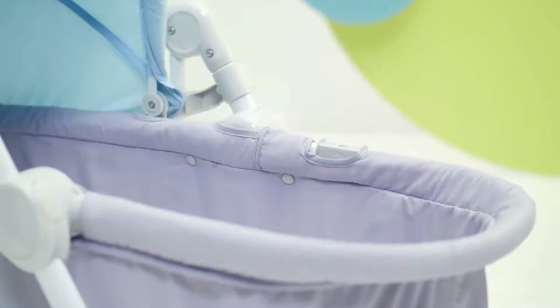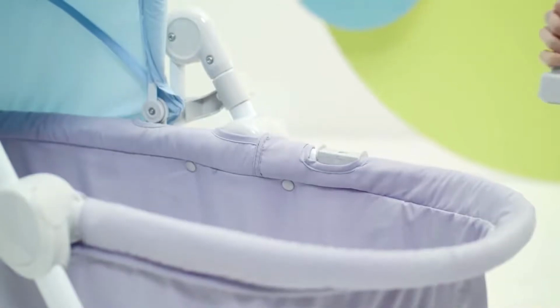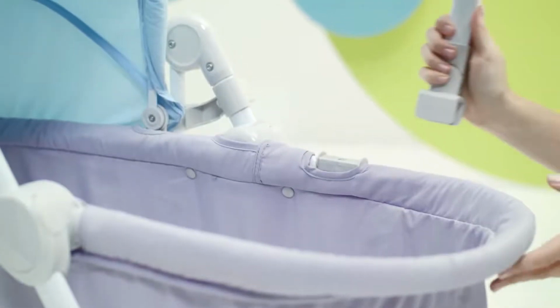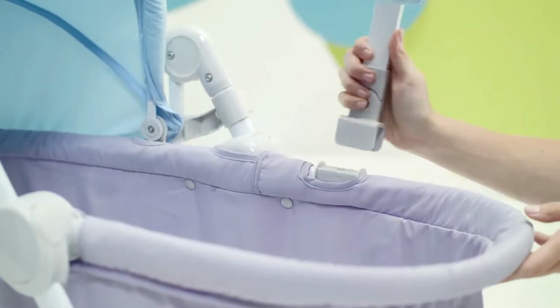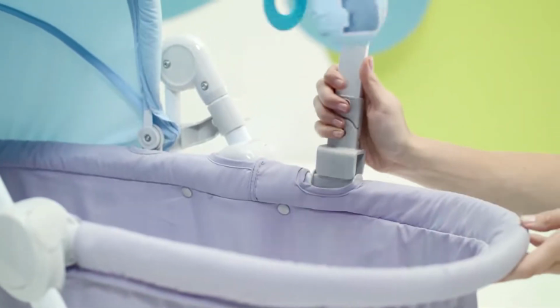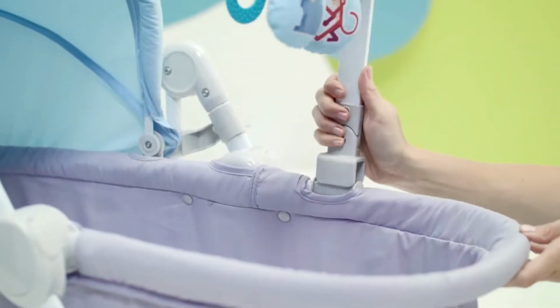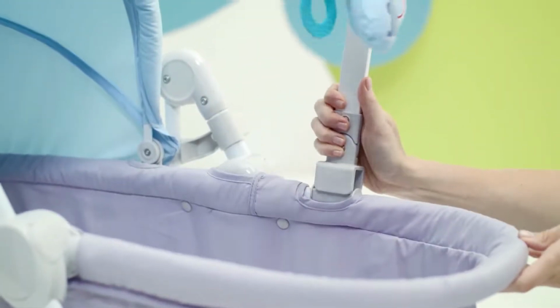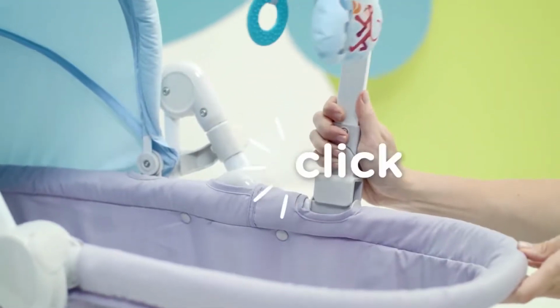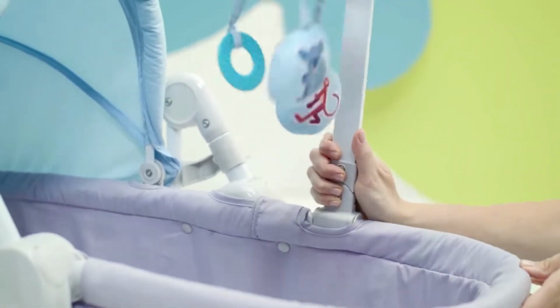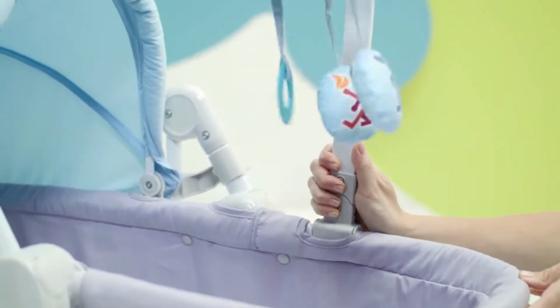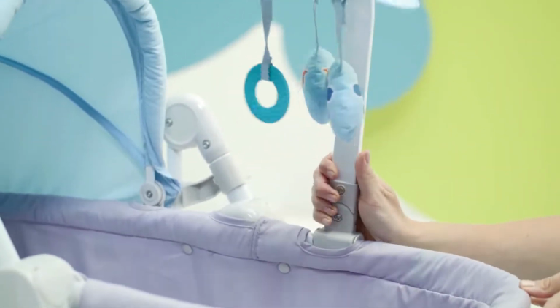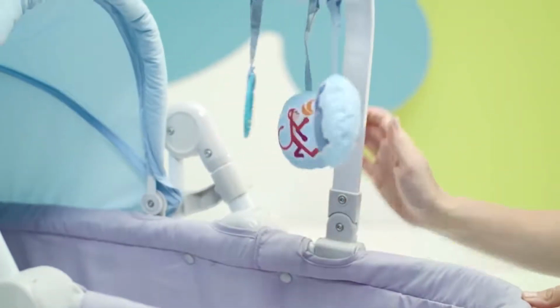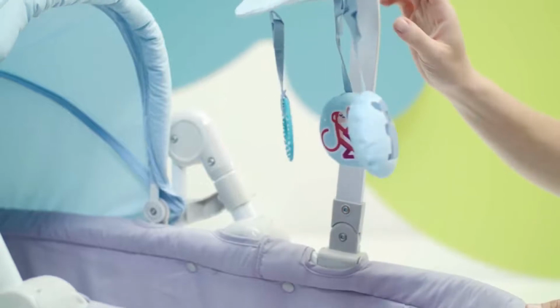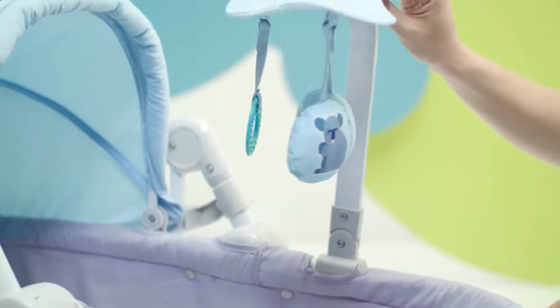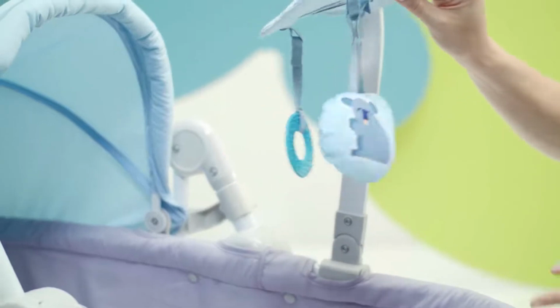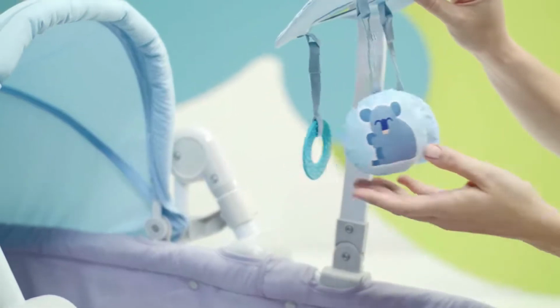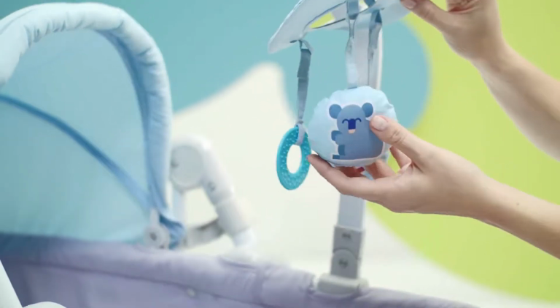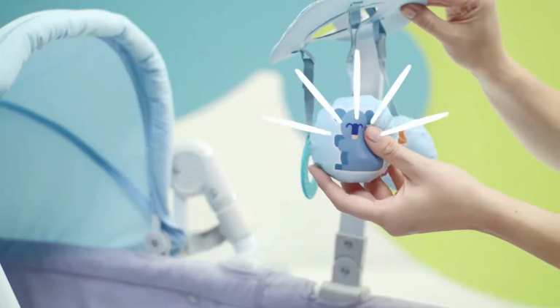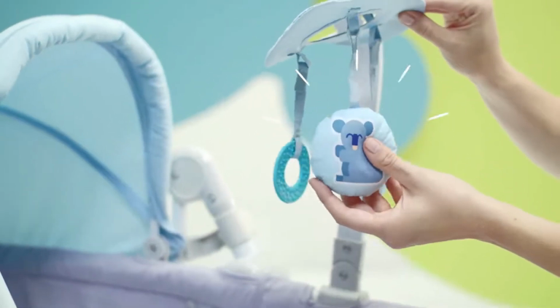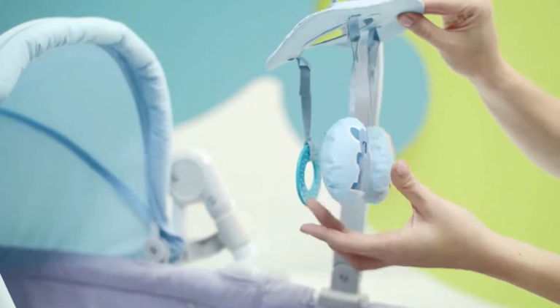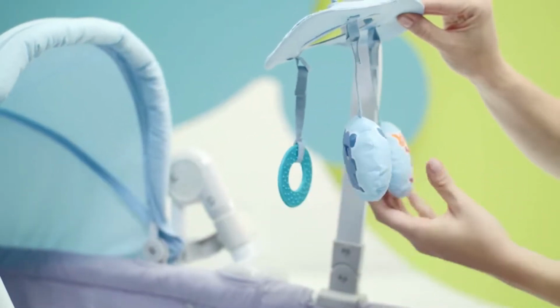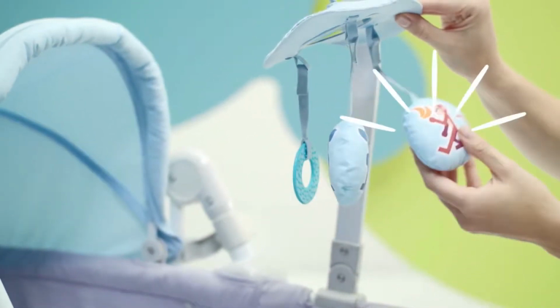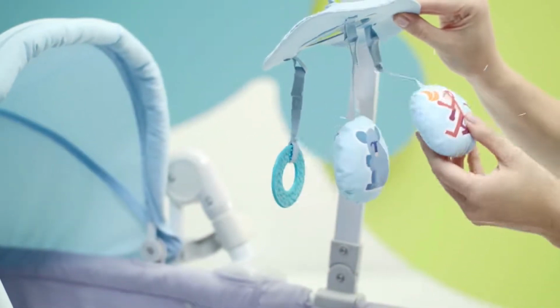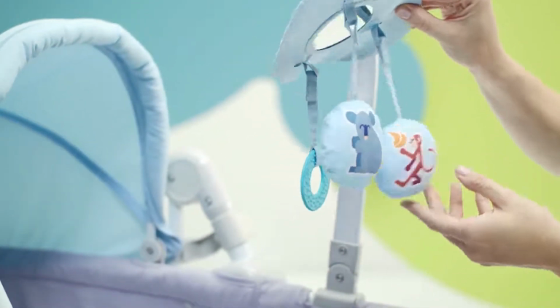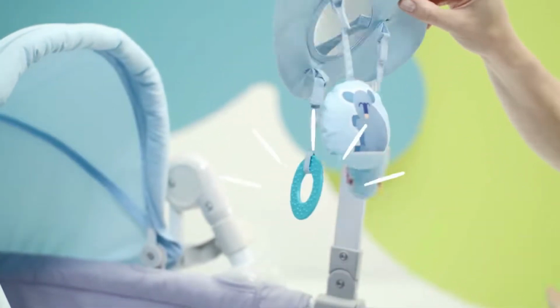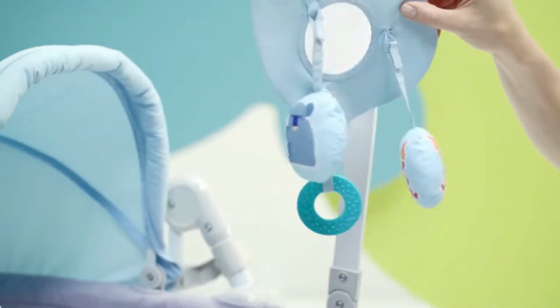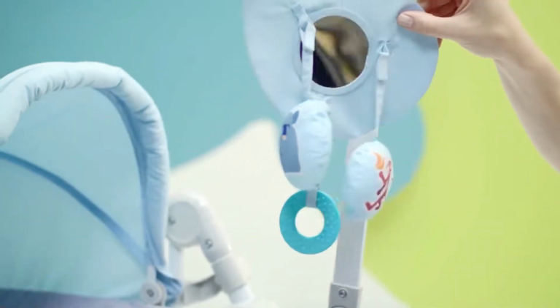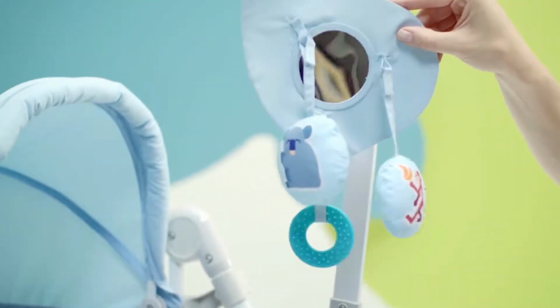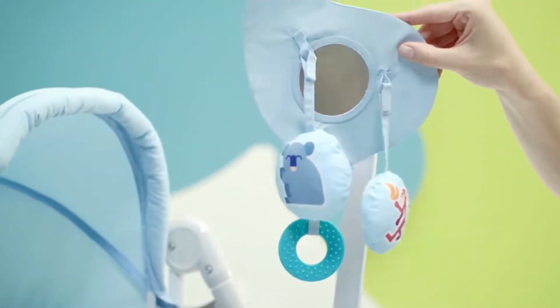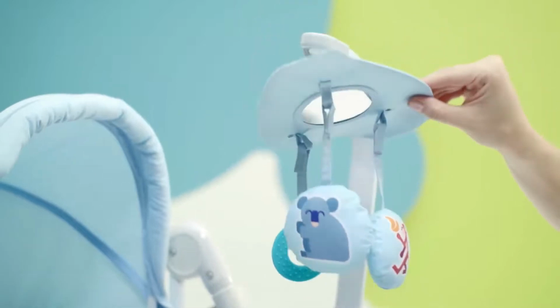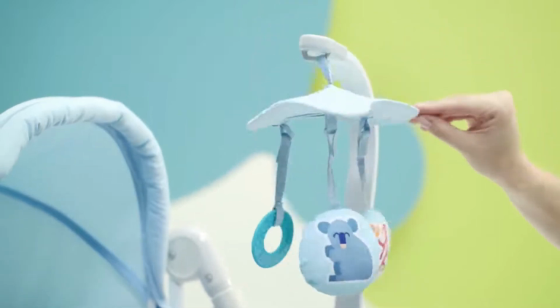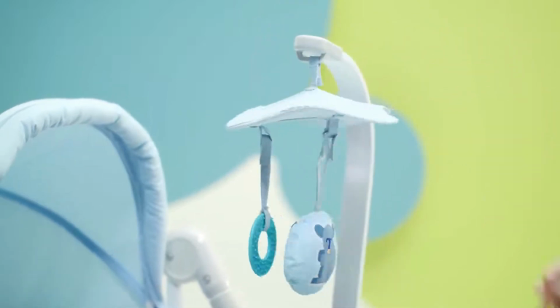Three types of development-aiding toys are included: a rustling one, a rattle, and a teether. And also a mirror made of safe plastic.